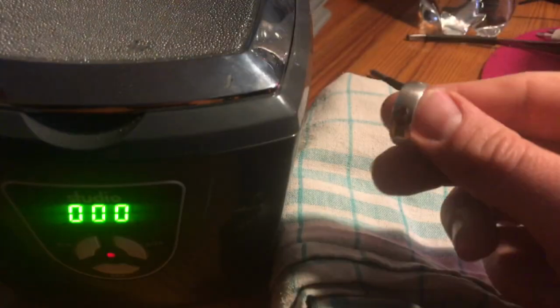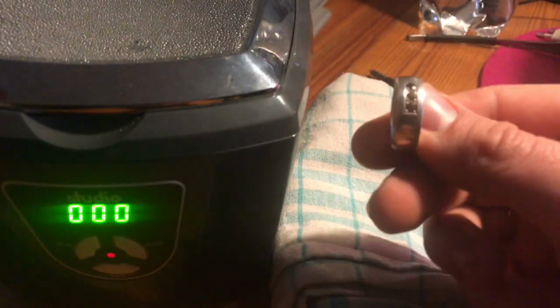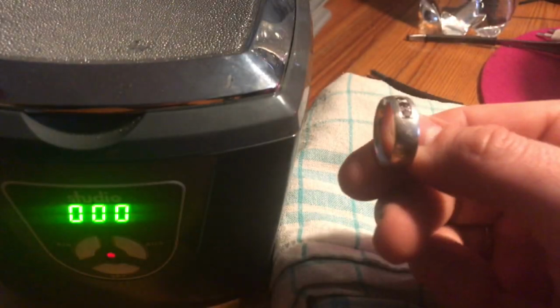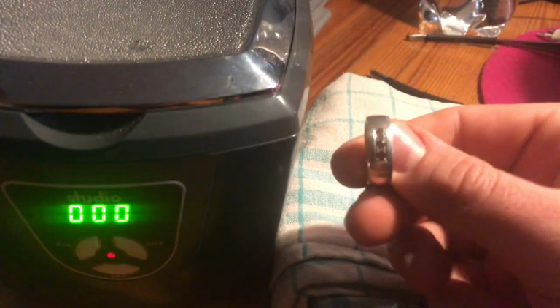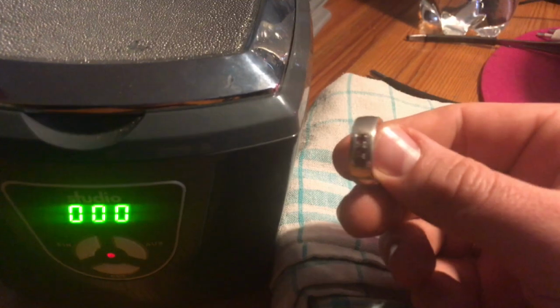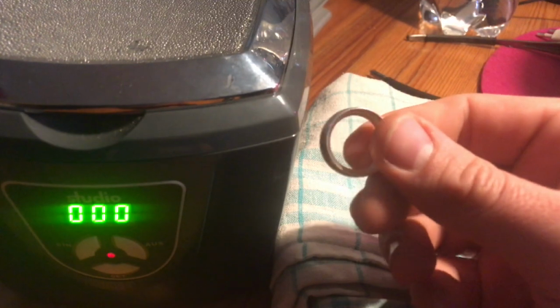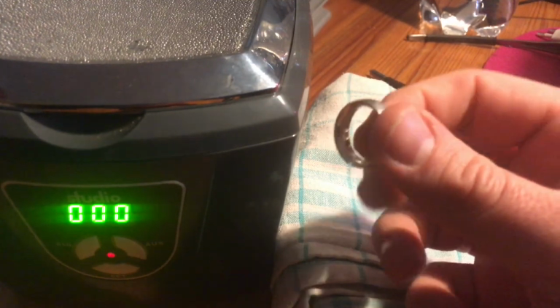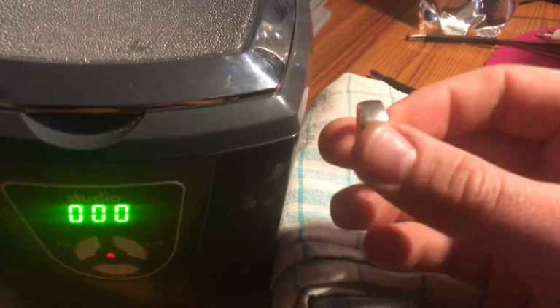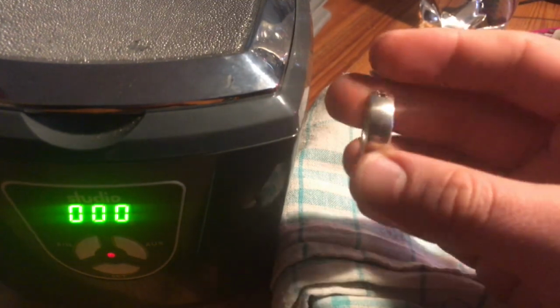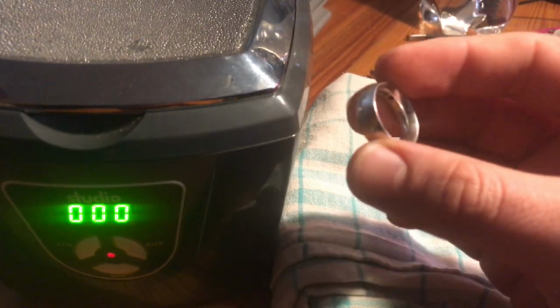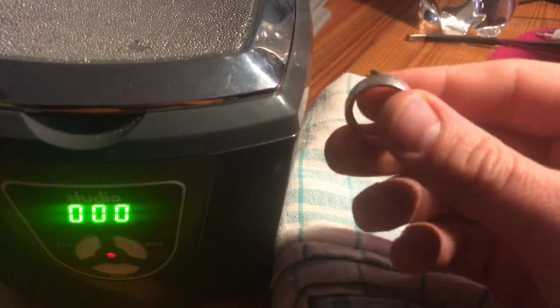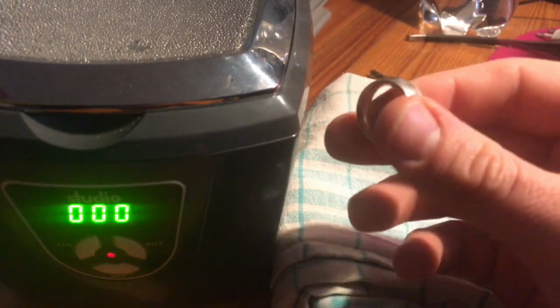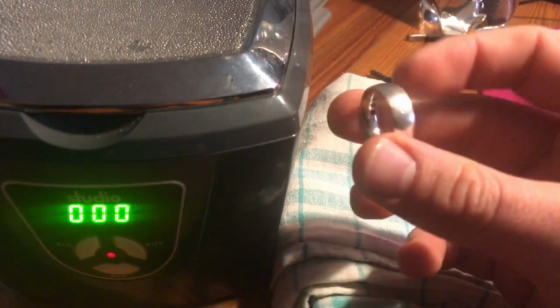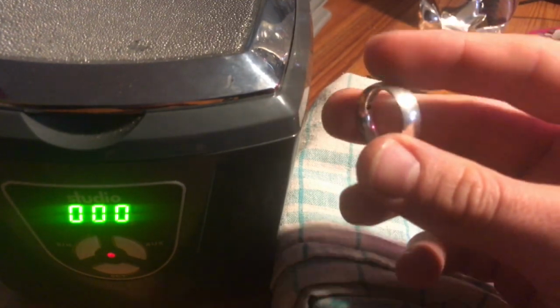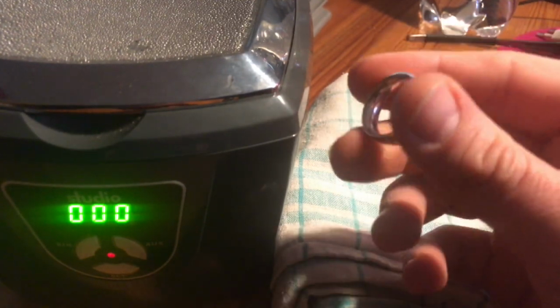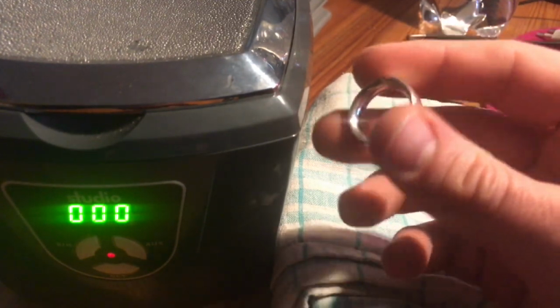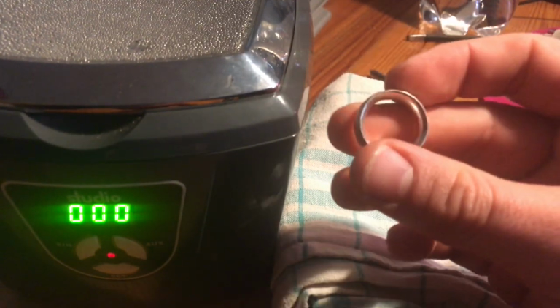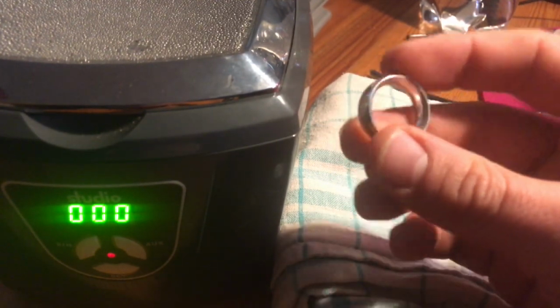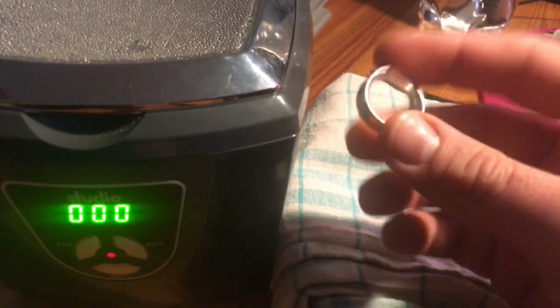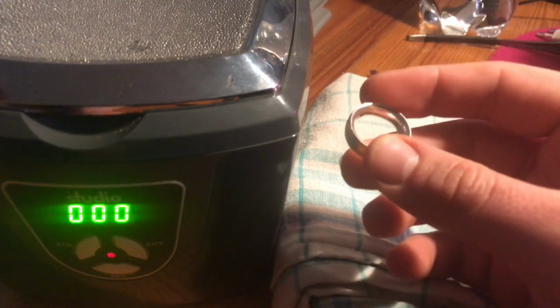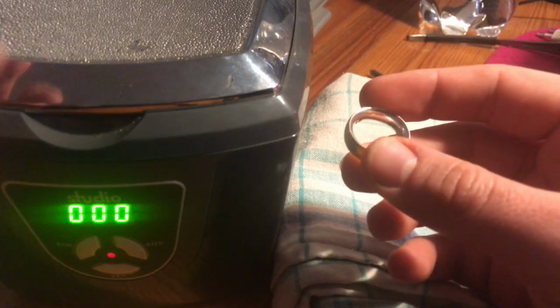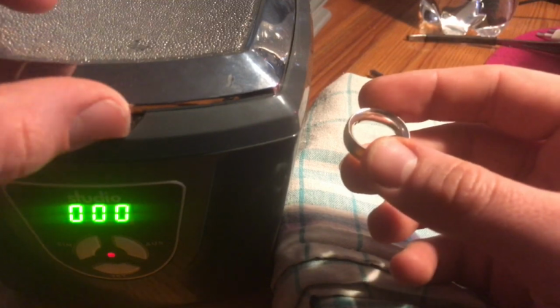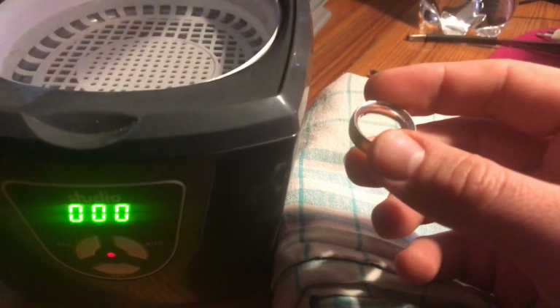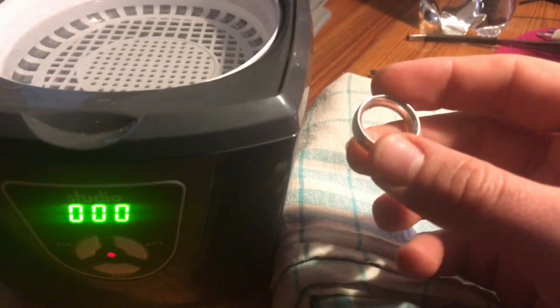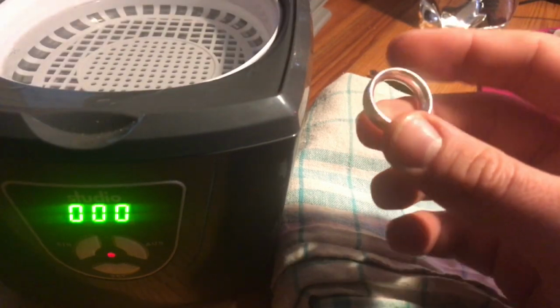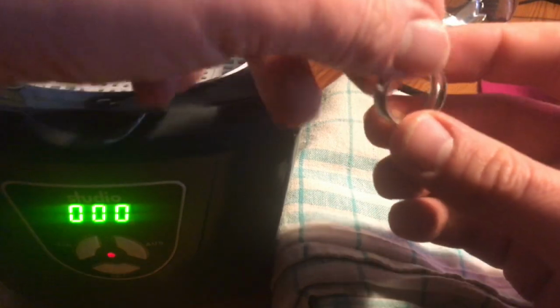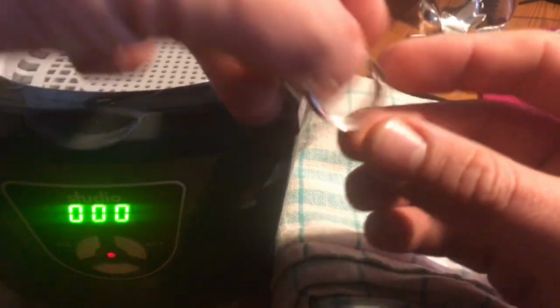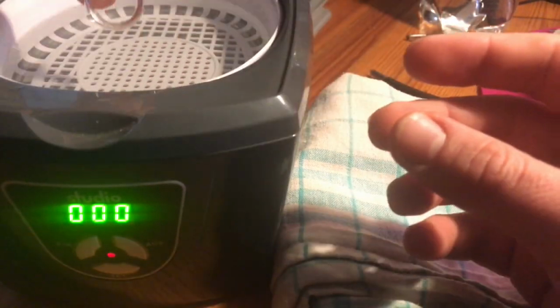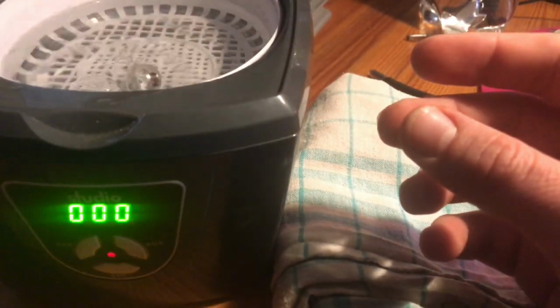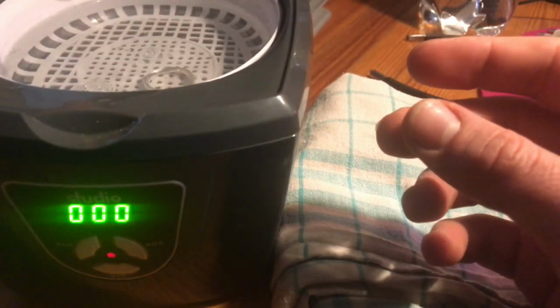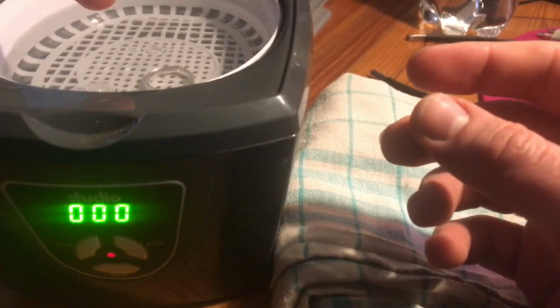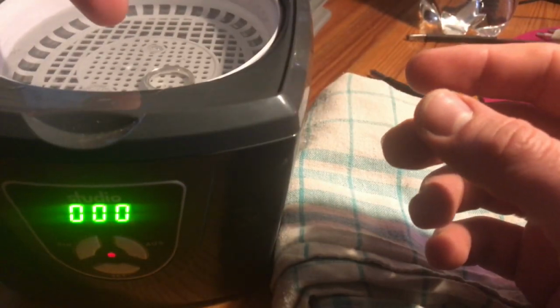Now, for example, we will use a ring to clean. Put the ring inside the machine and set the timer to 180 seconds and press start.